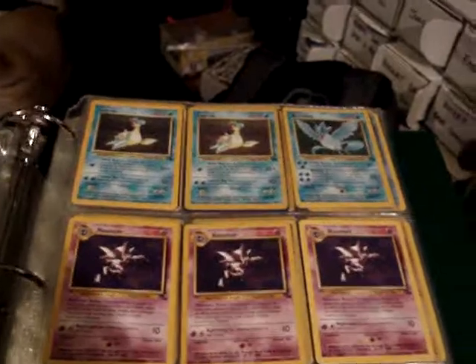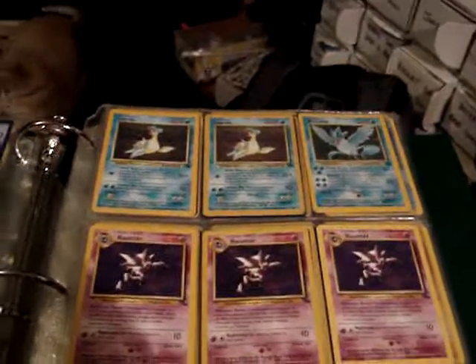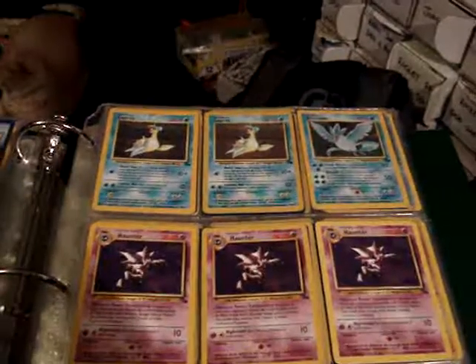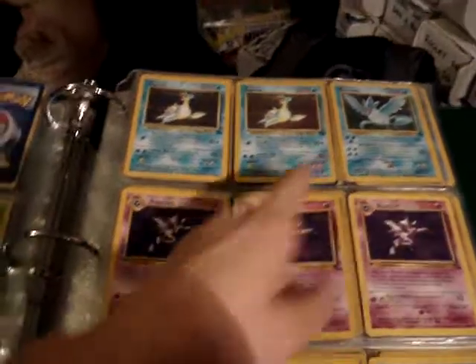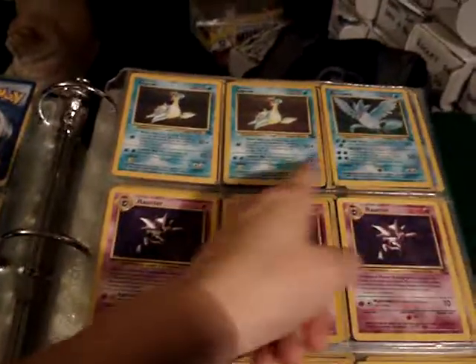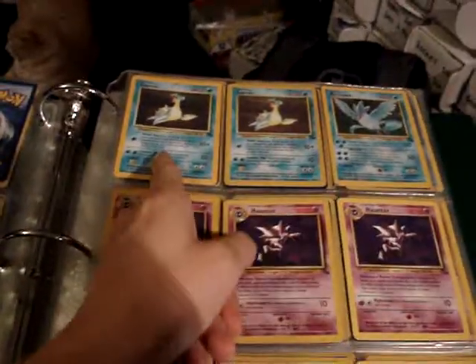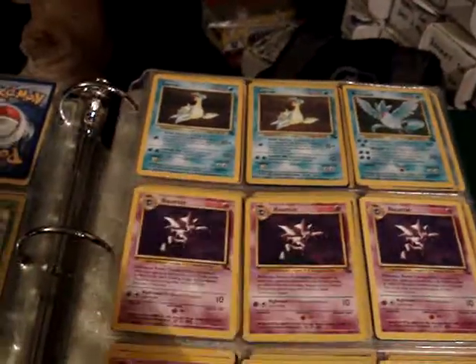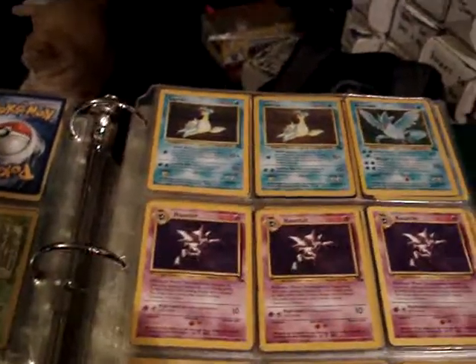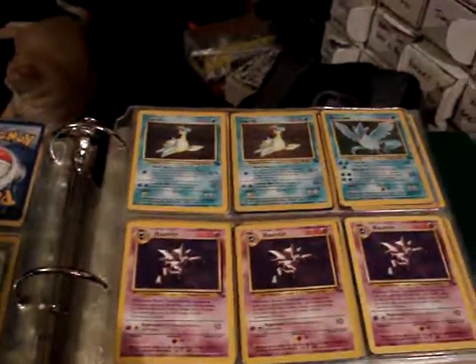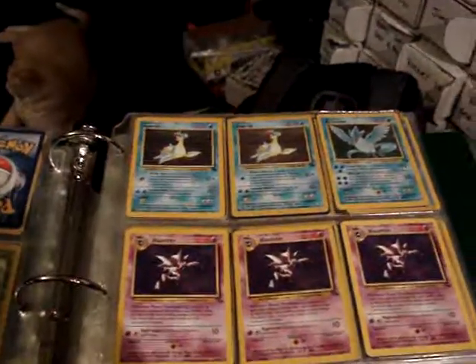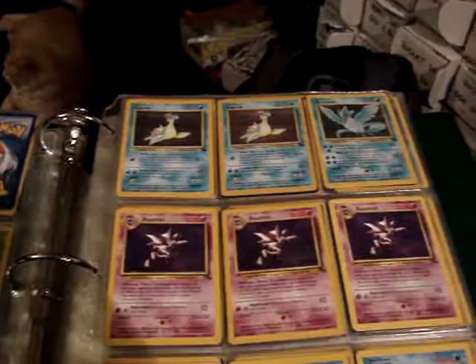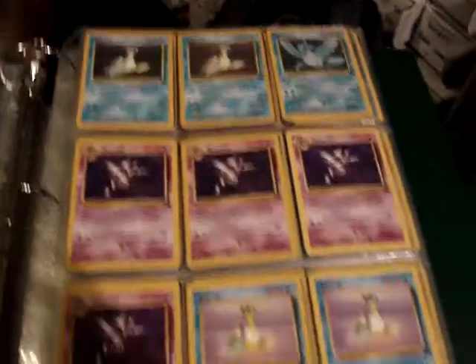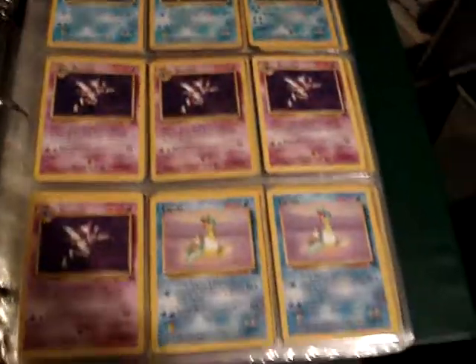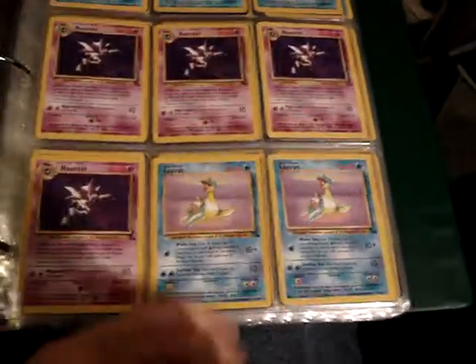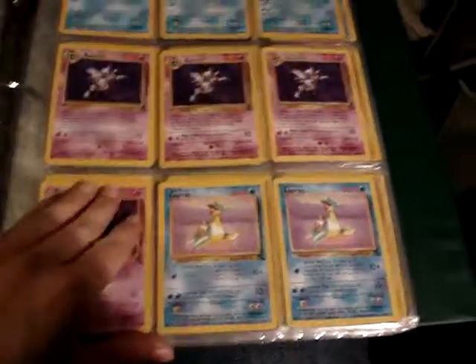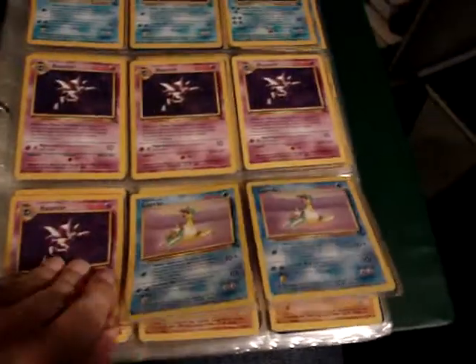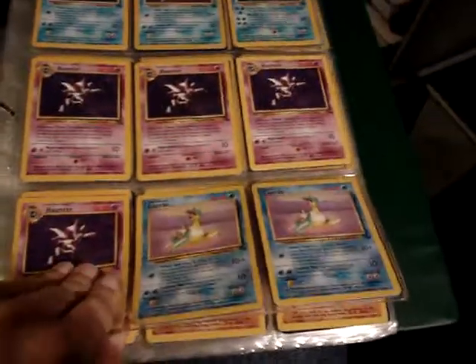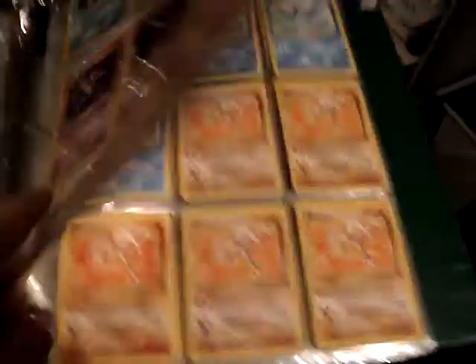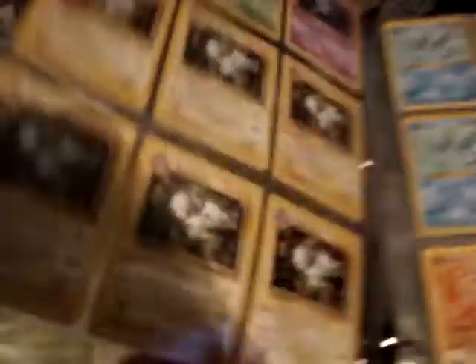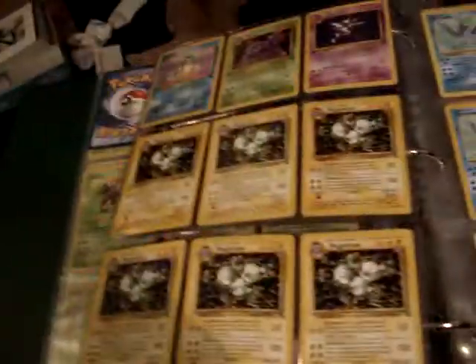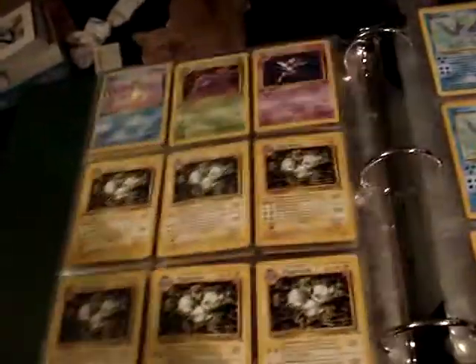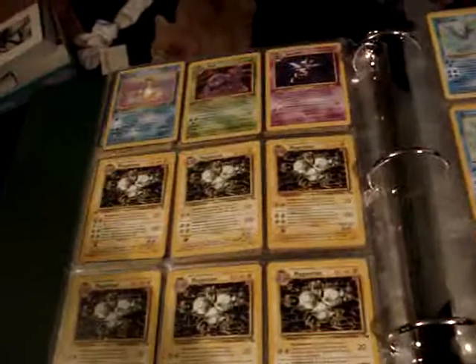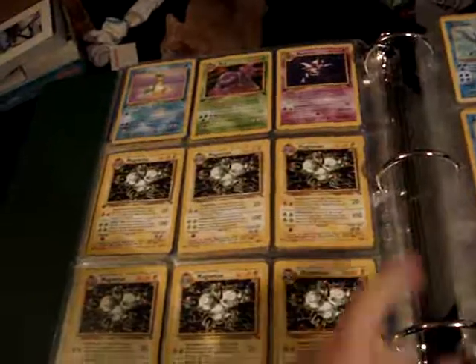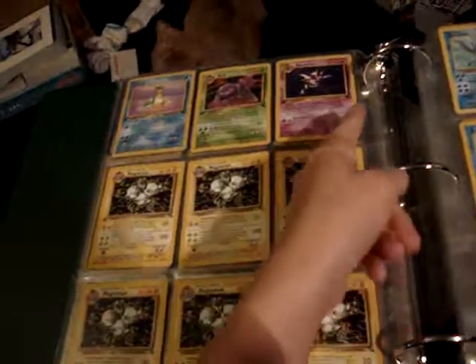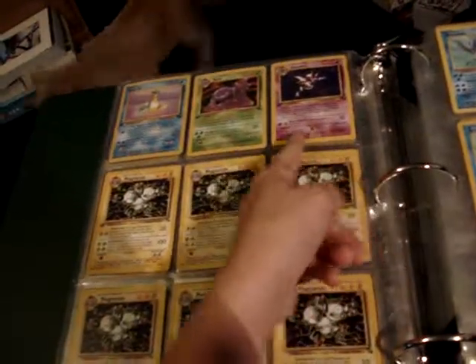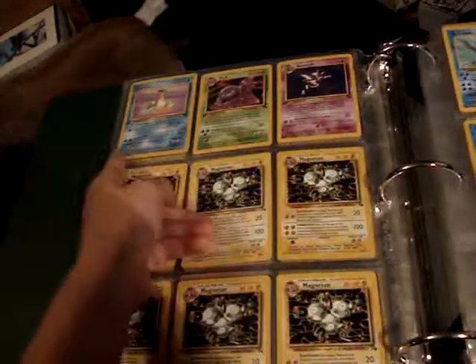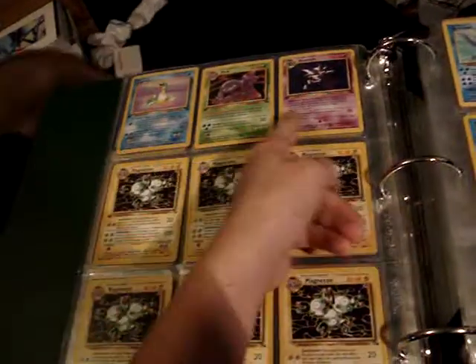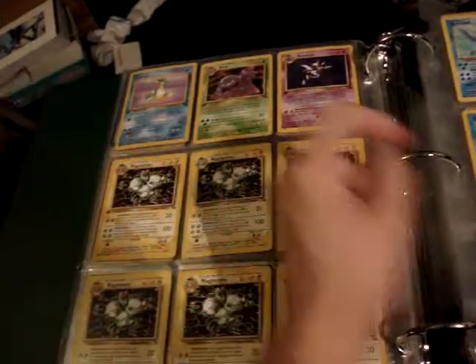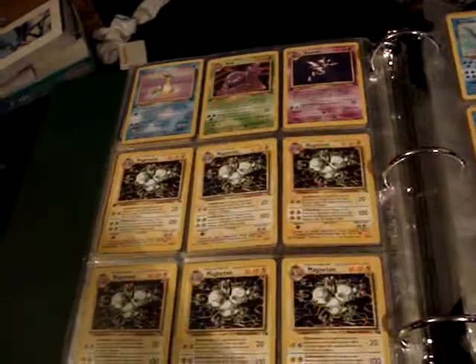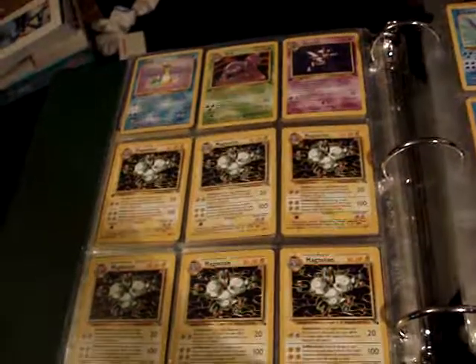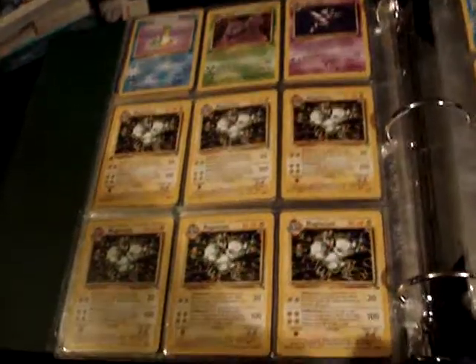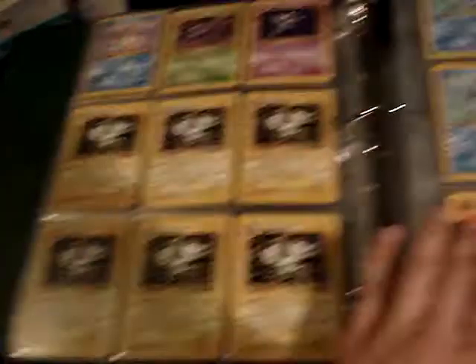From Fossil, these three are holos — the two Lapras and Articuno — and the rest are non-holo rares. These three are first edition non-holo rares.